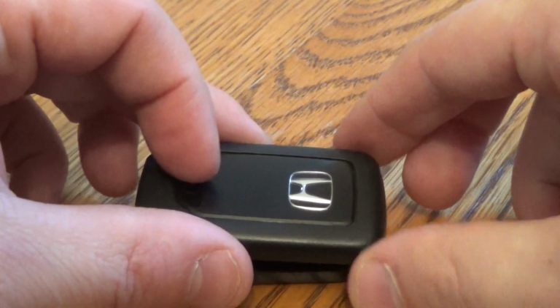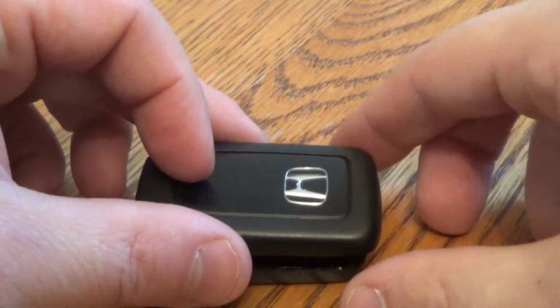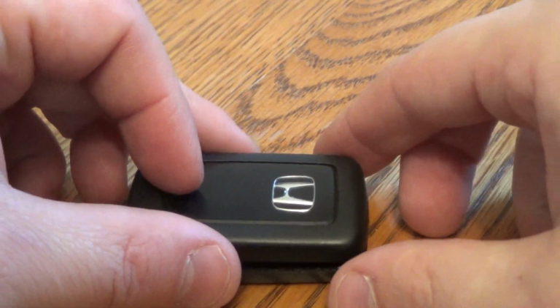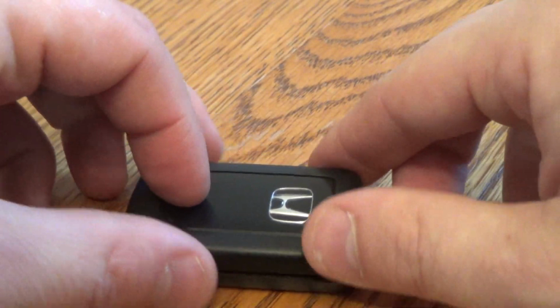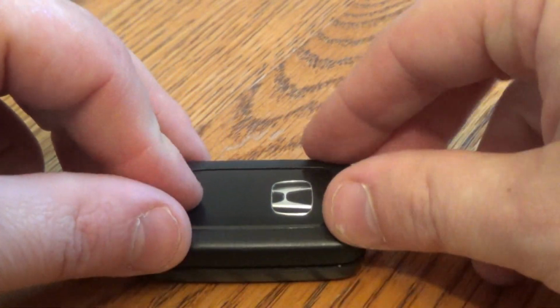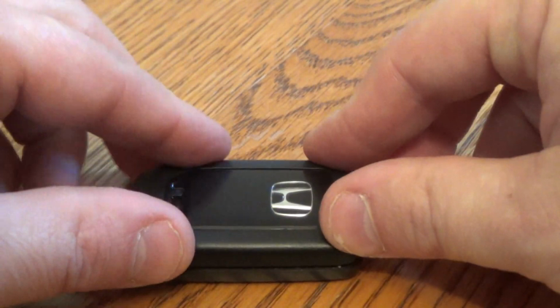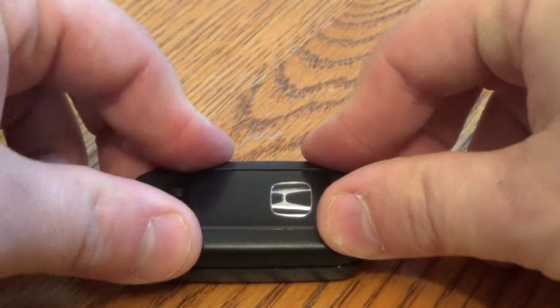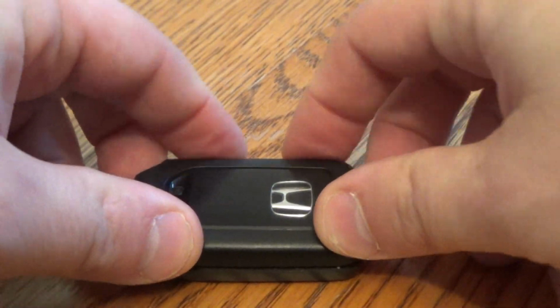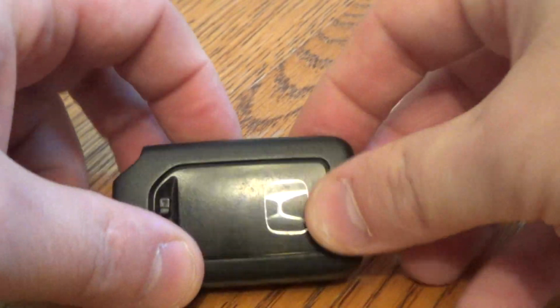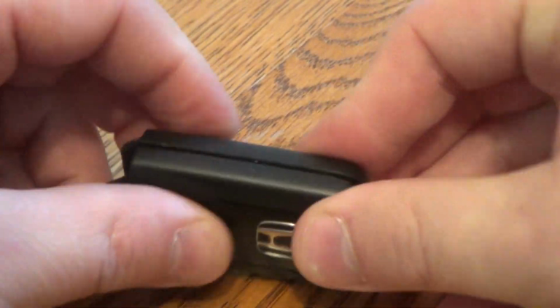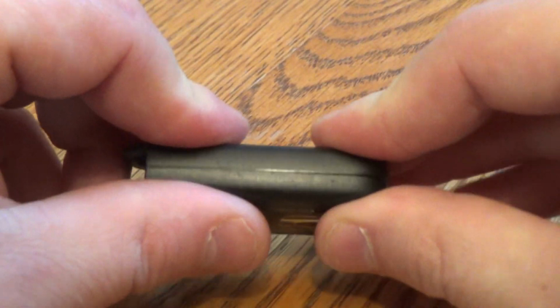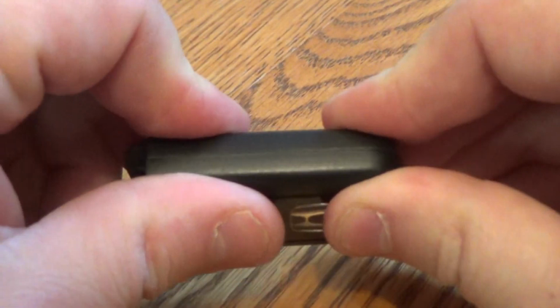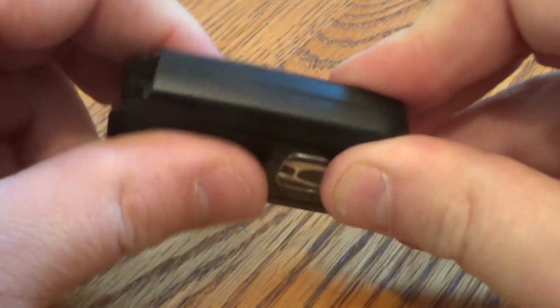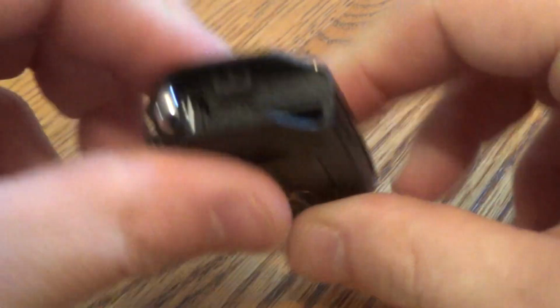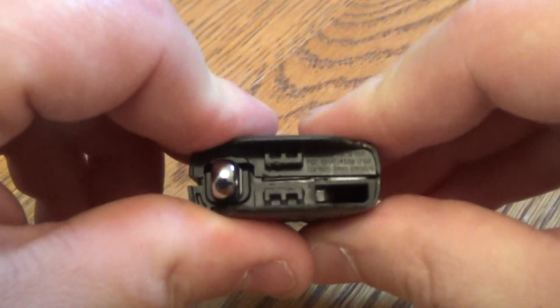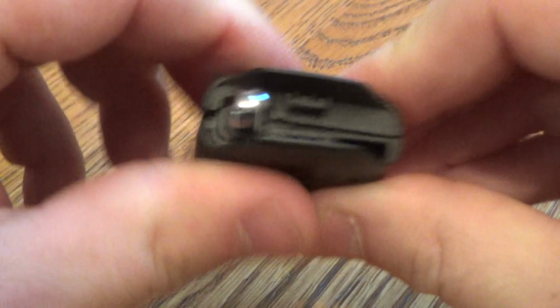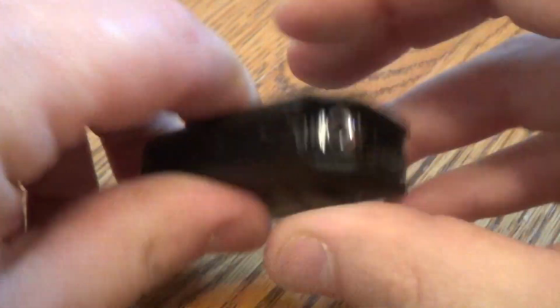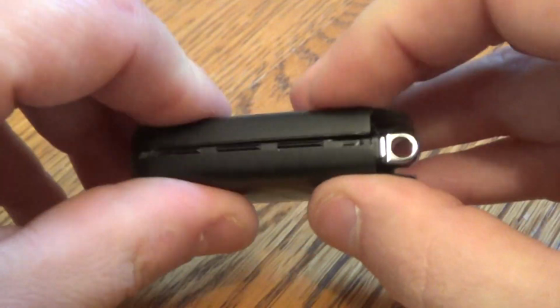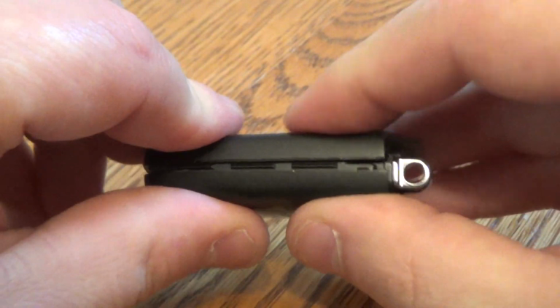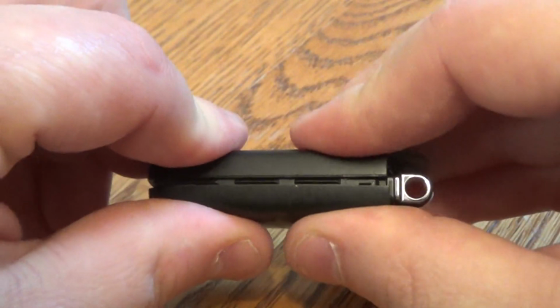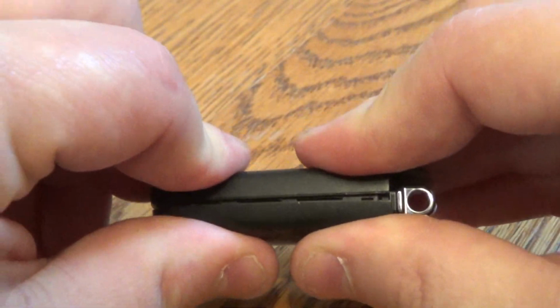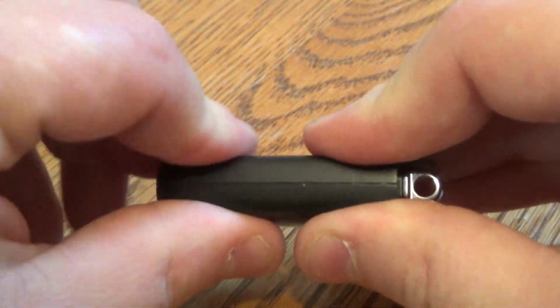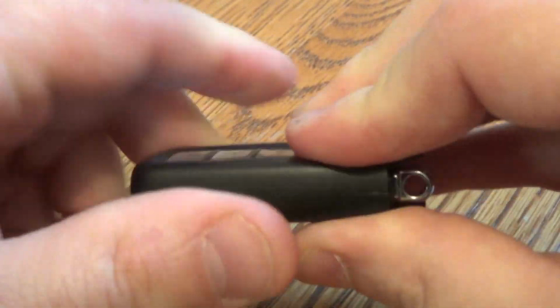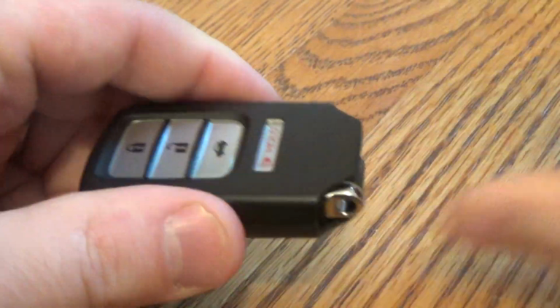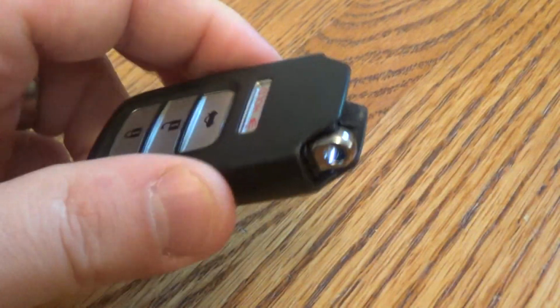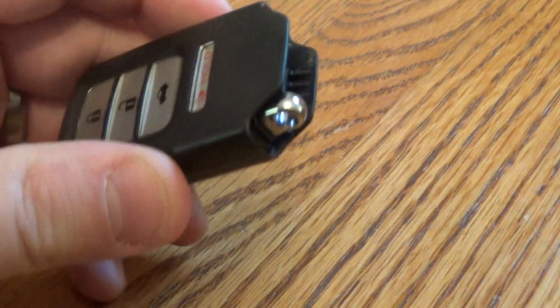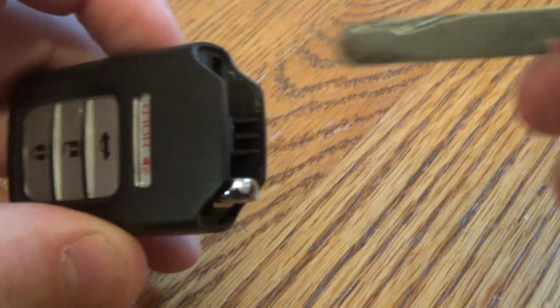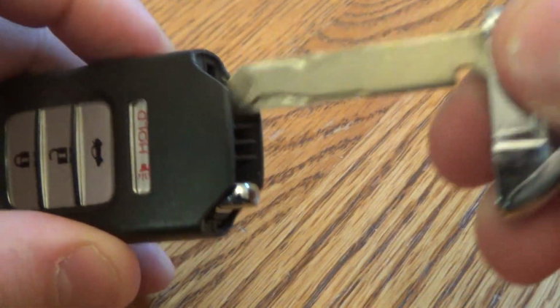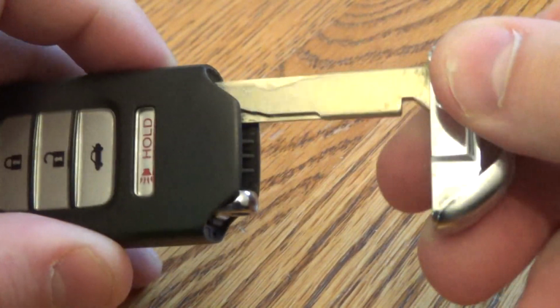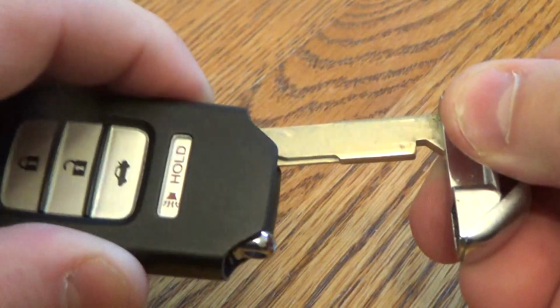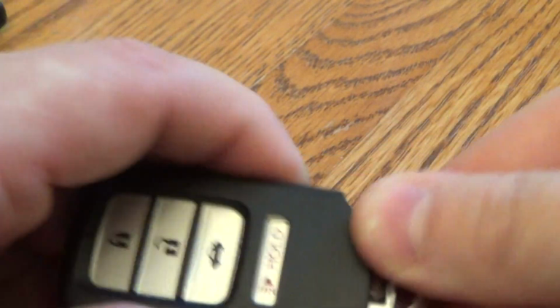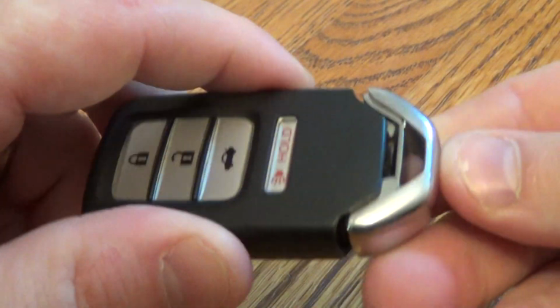Take your key fob, line it up, give it a good firm squeeze, and put your key back in, and you're all set.